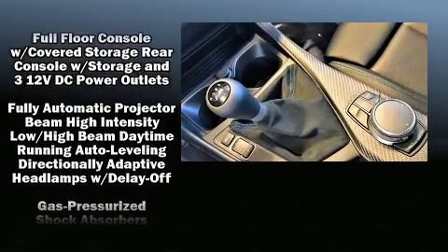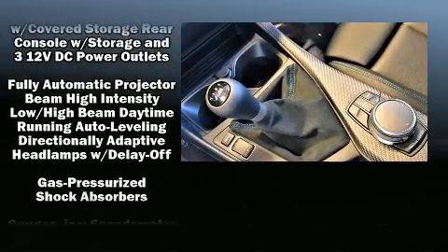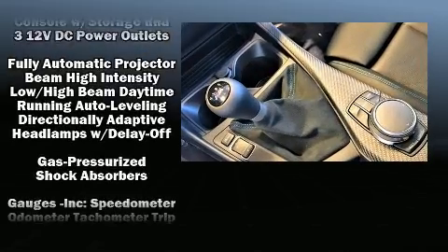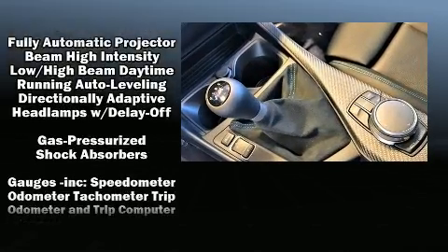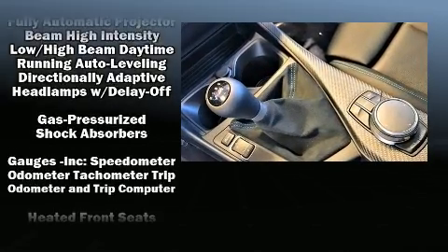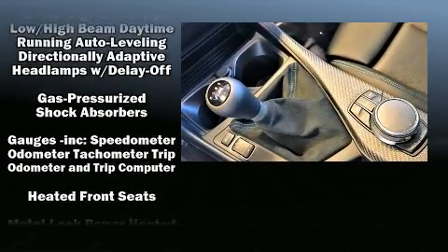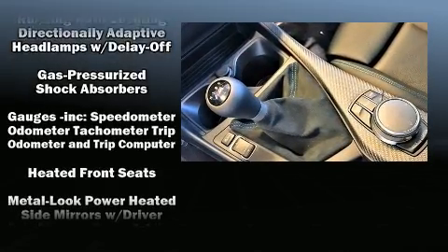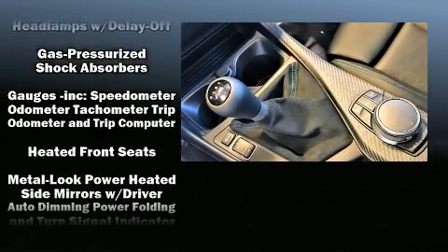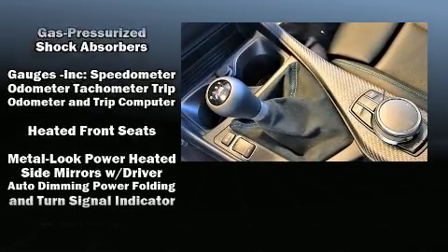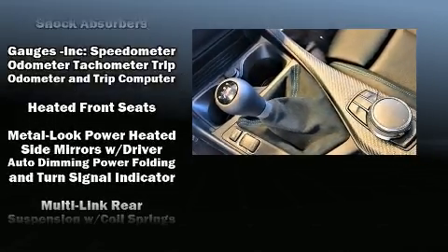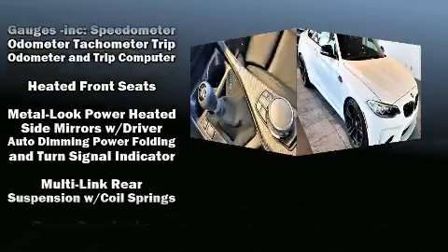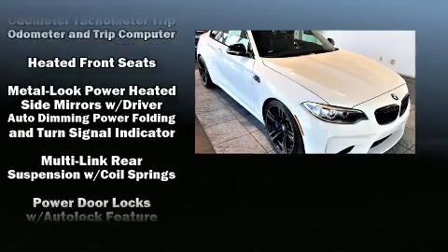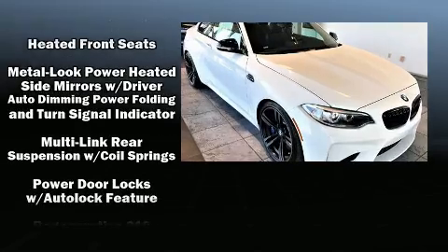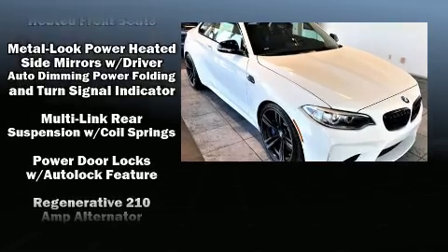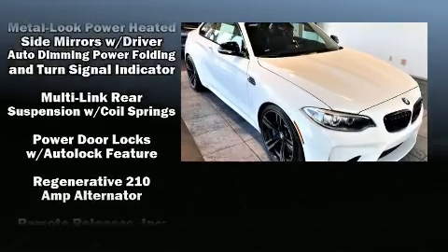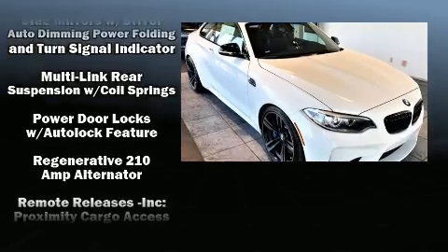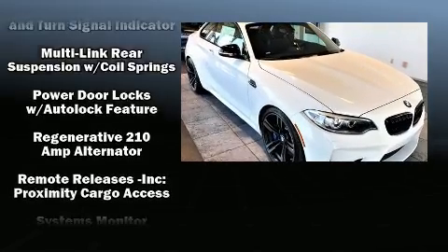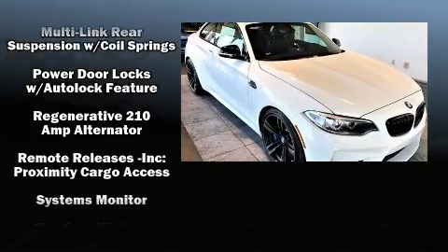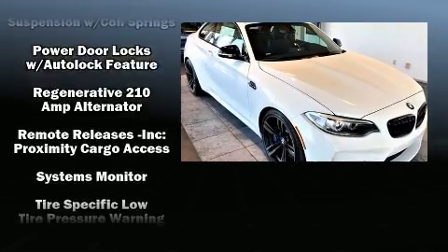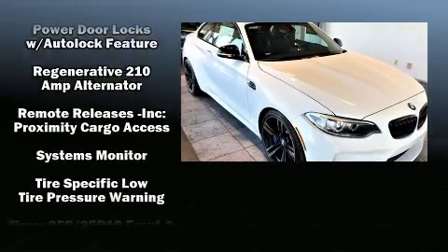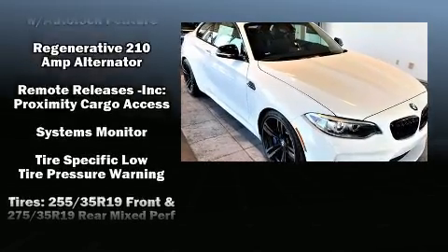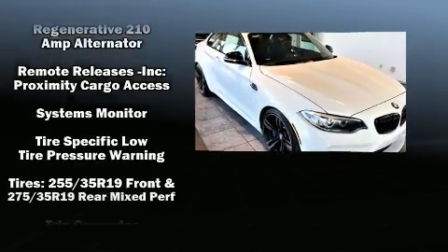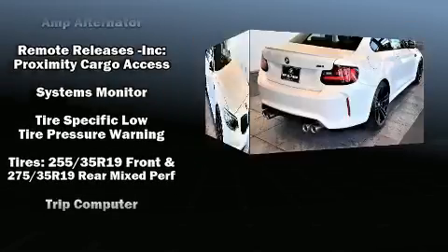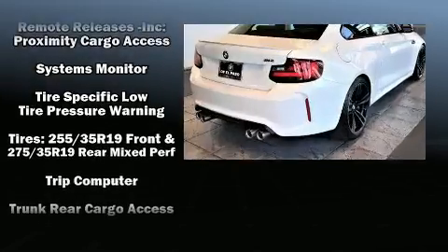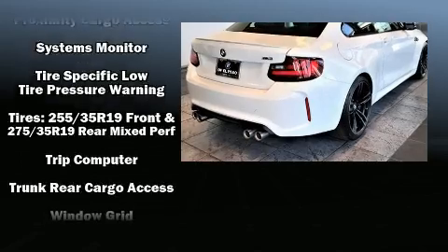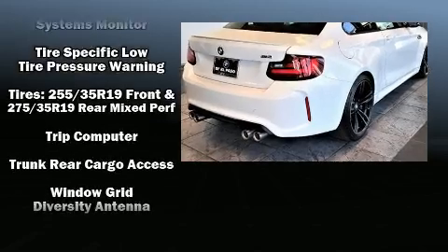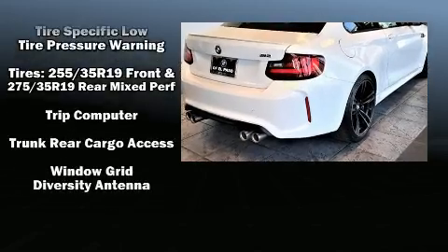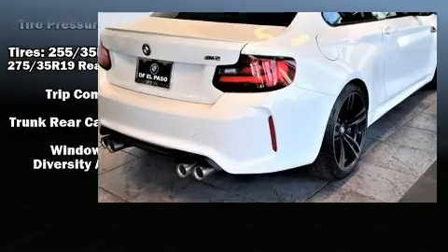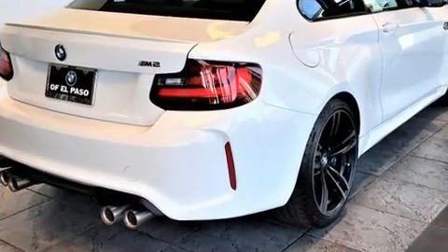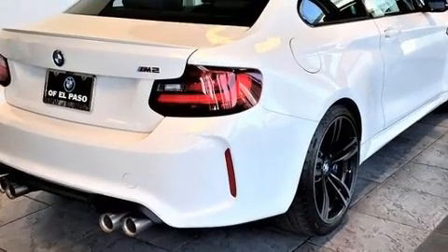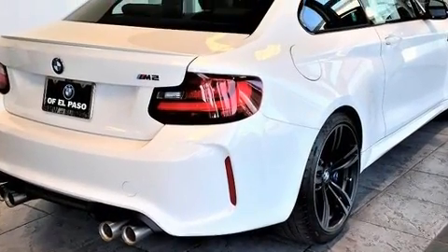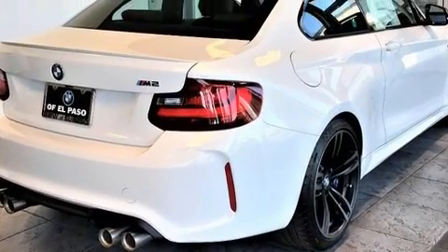BMW ensures the safety and security of its passengers with equipment such as dual front impact airbags, anti-whiplash front head restraints, and four-wheel disc brakes with ABS.